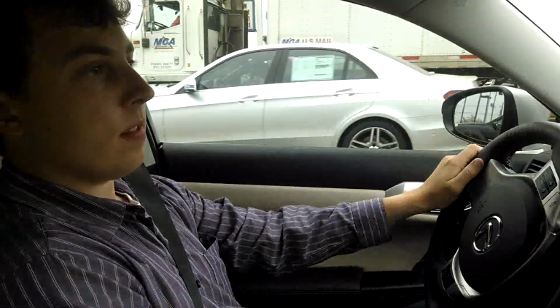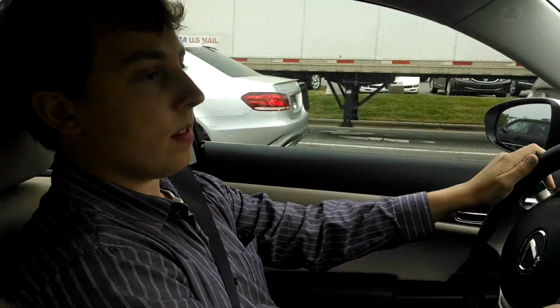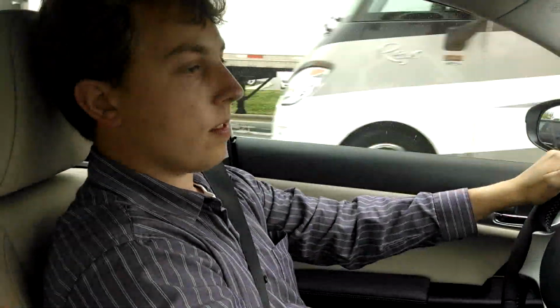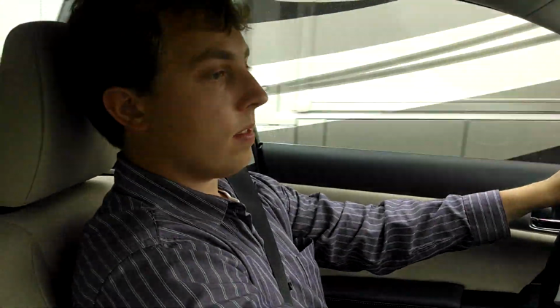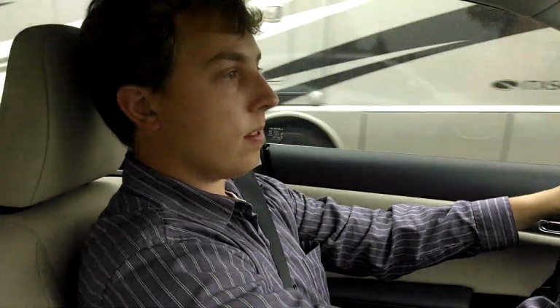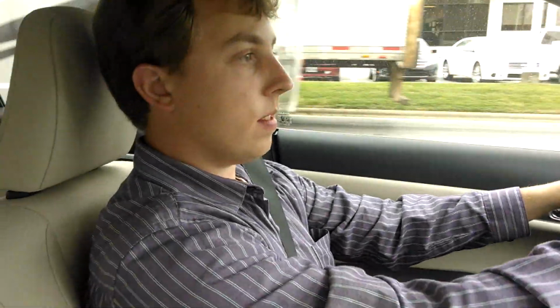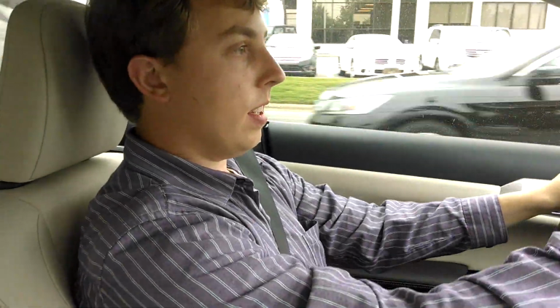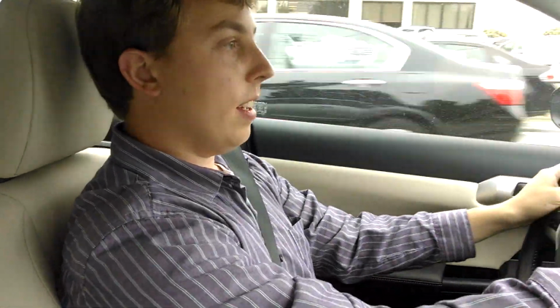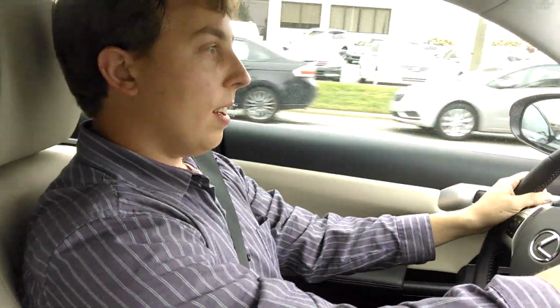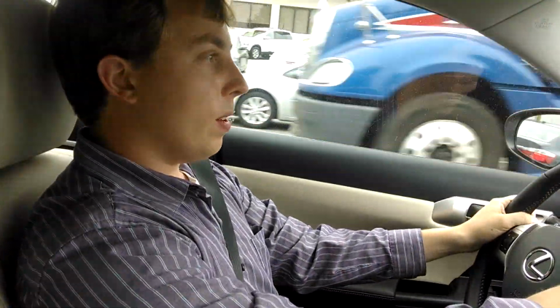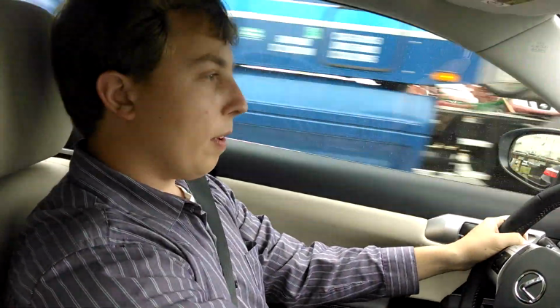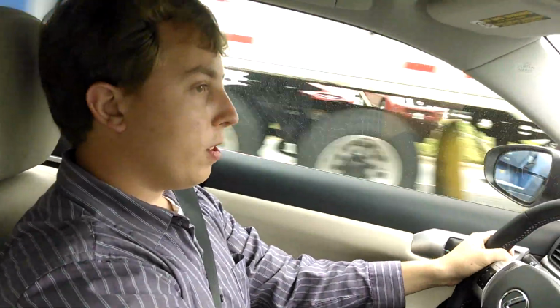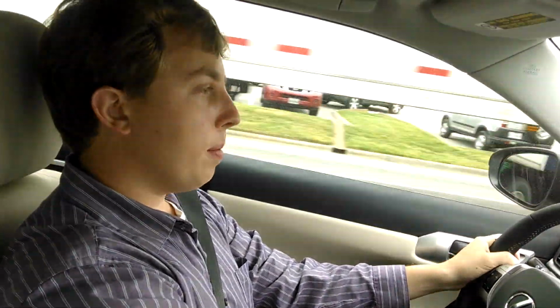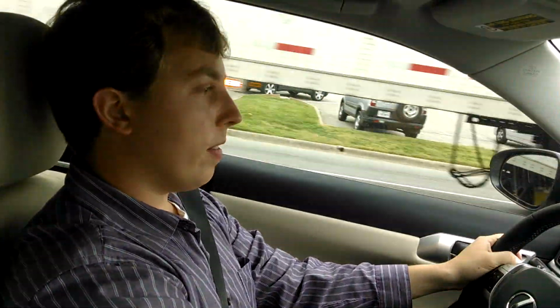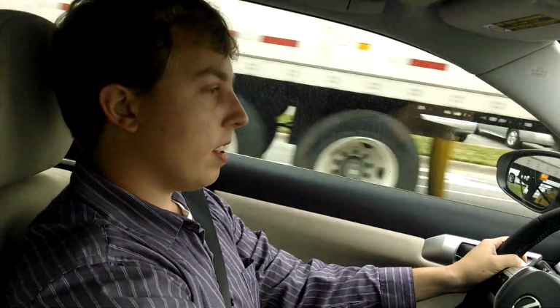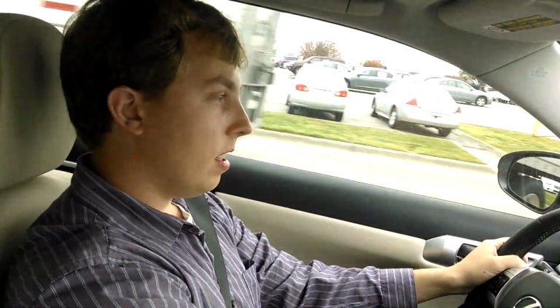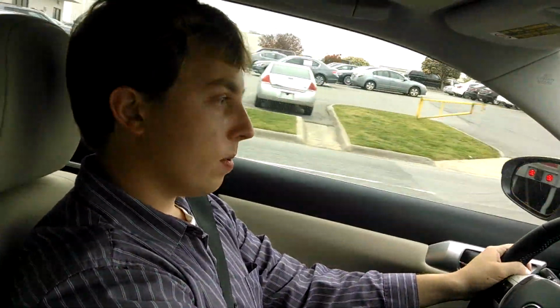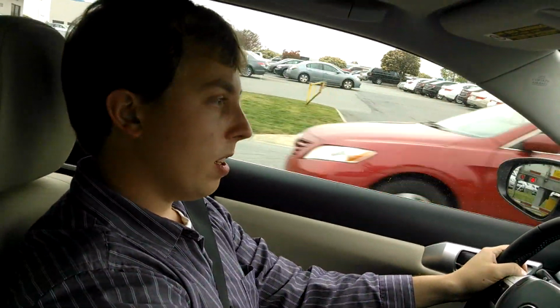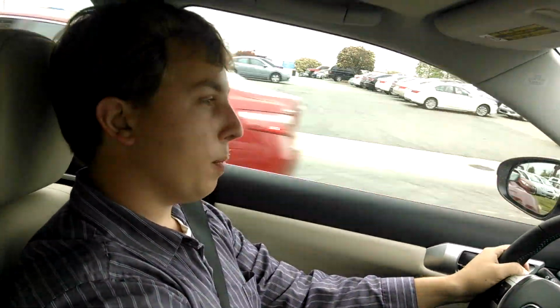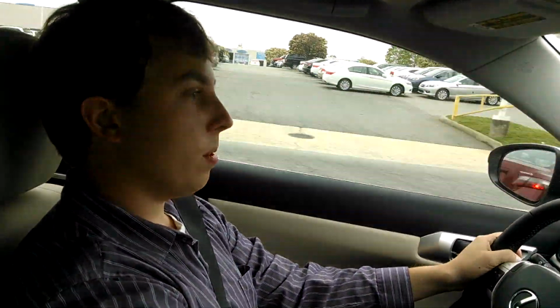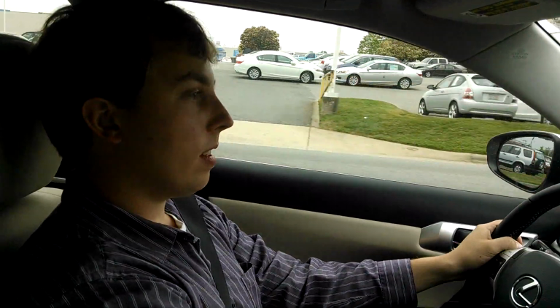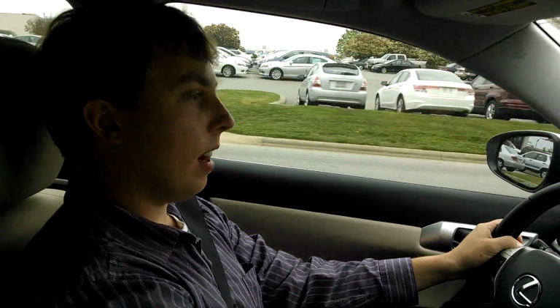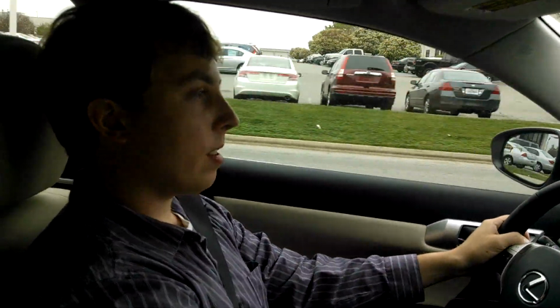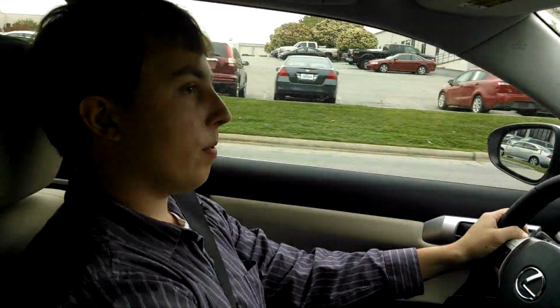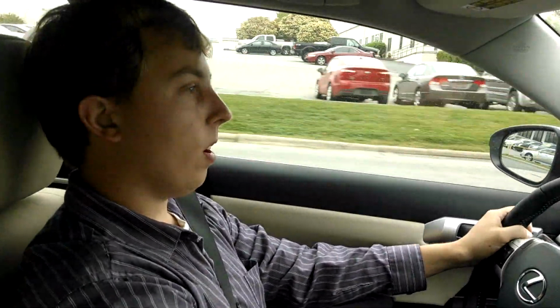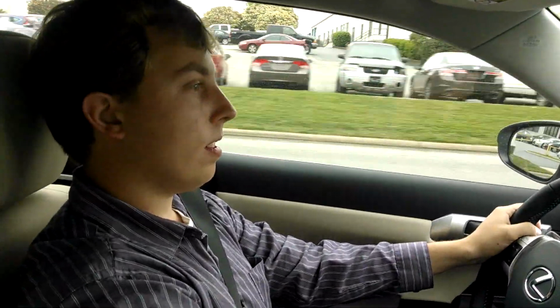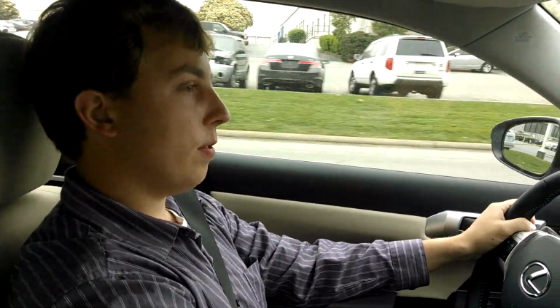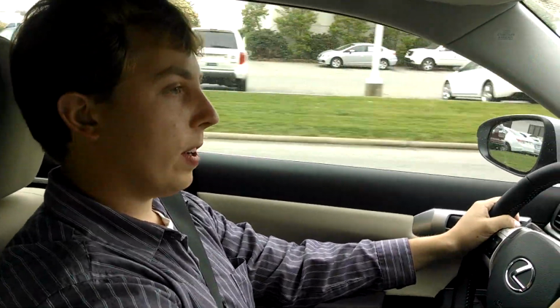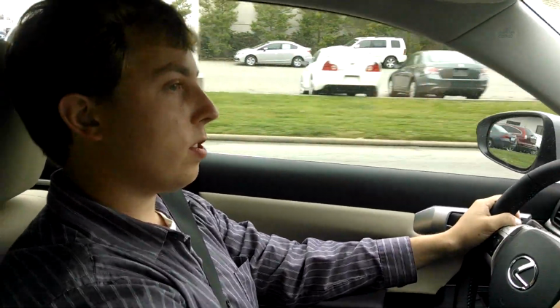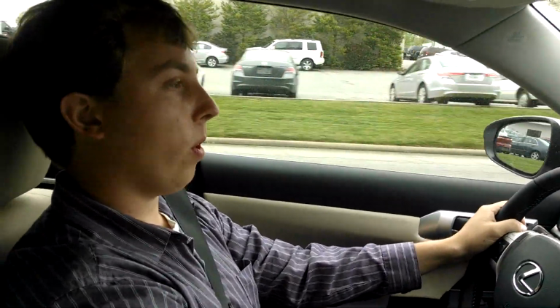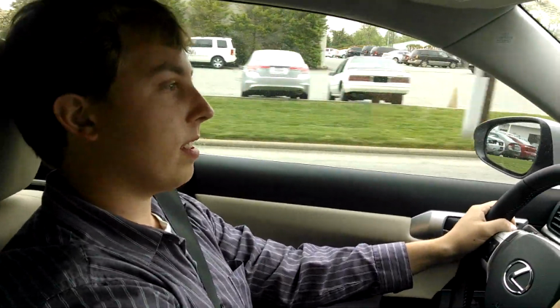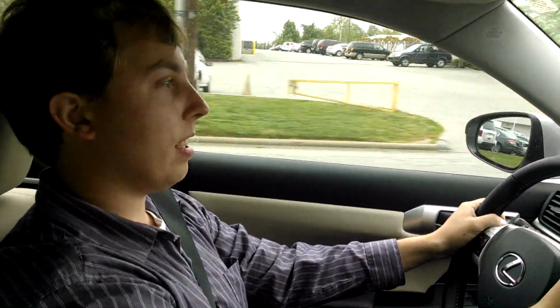How do you like the feel of it, SaabKyle? Well, this is my first time driving a CT. It's really smooth. I like it so far. It feels very sporty and tight.